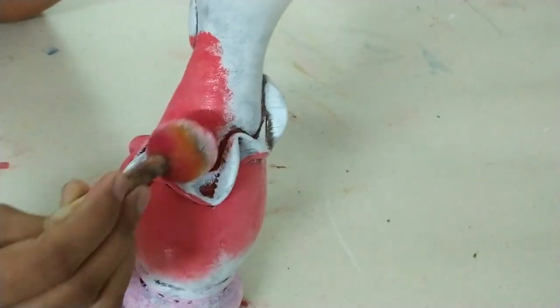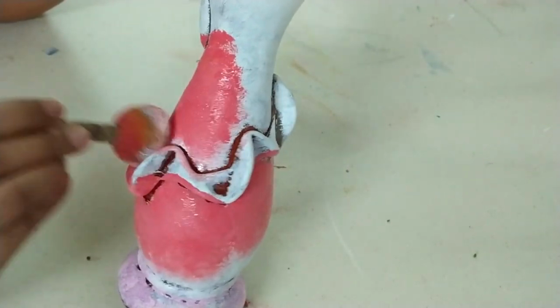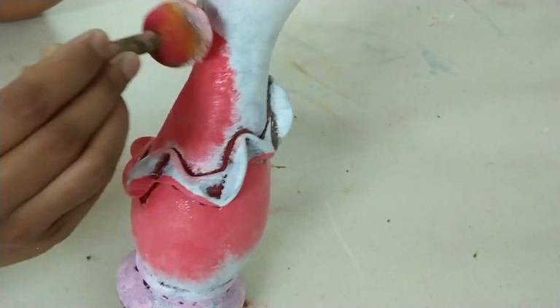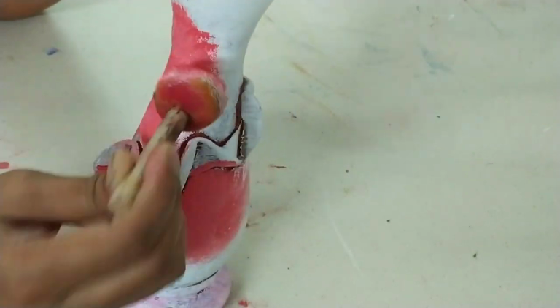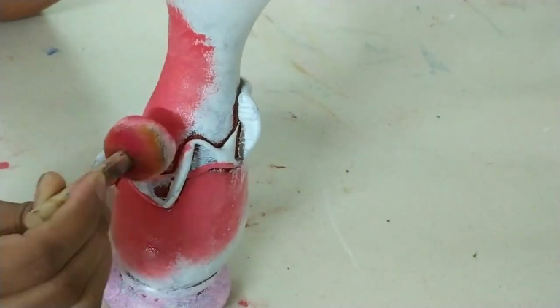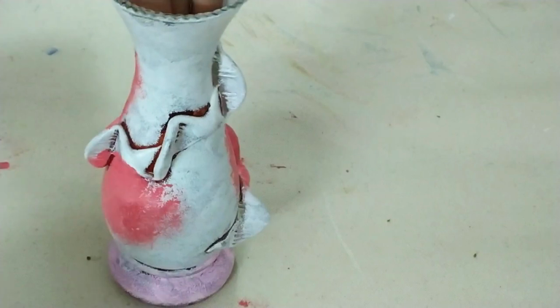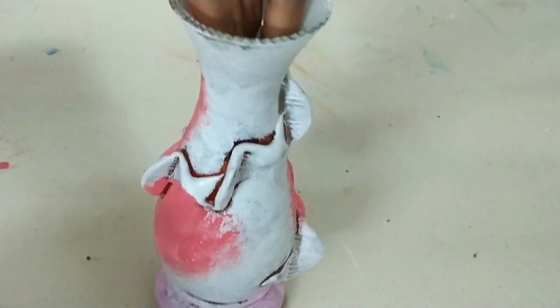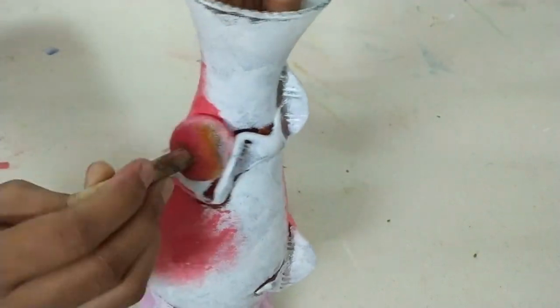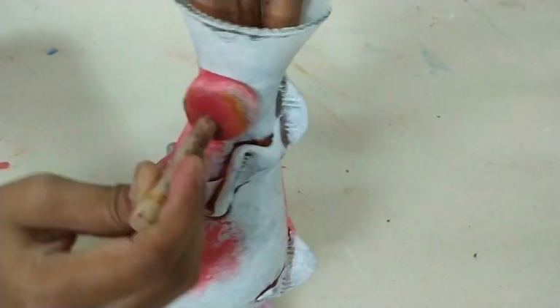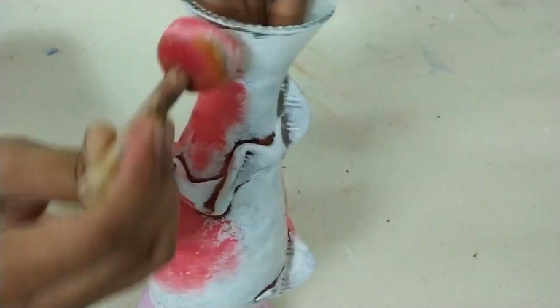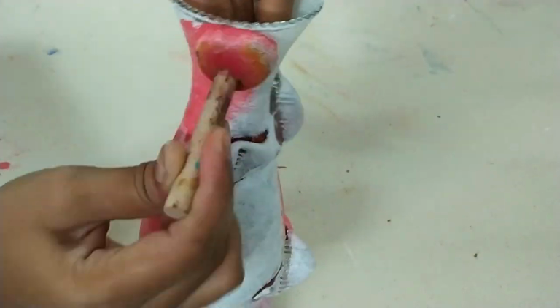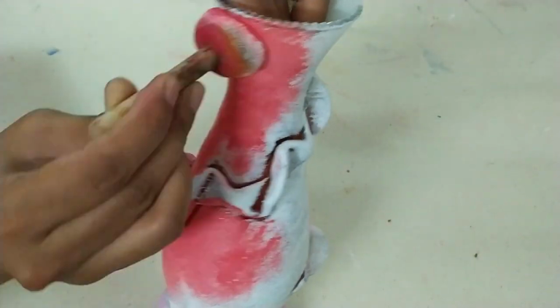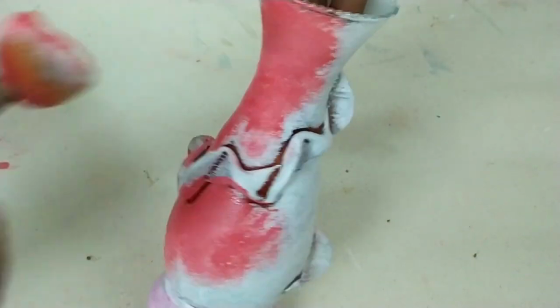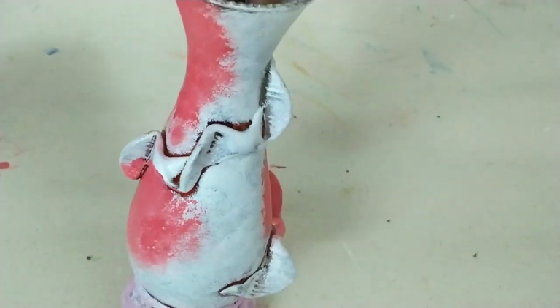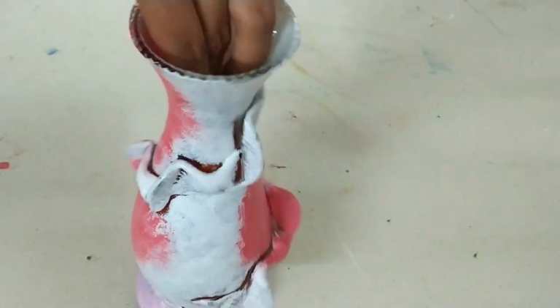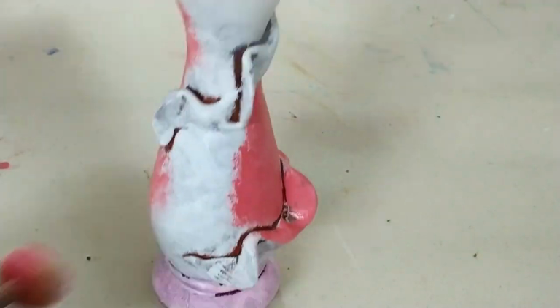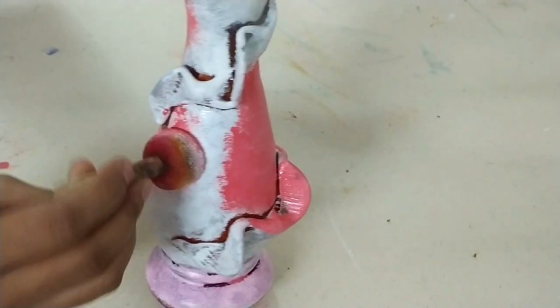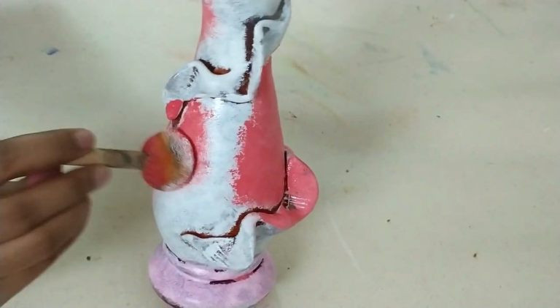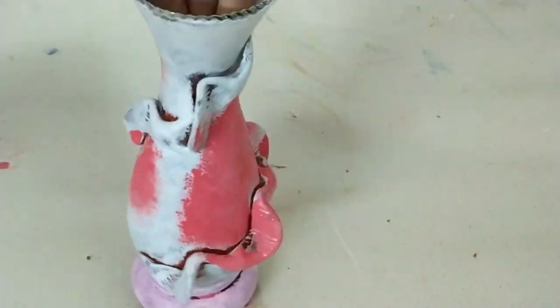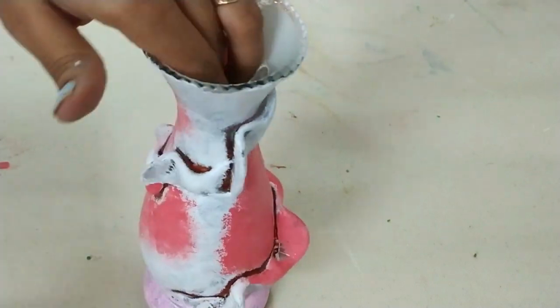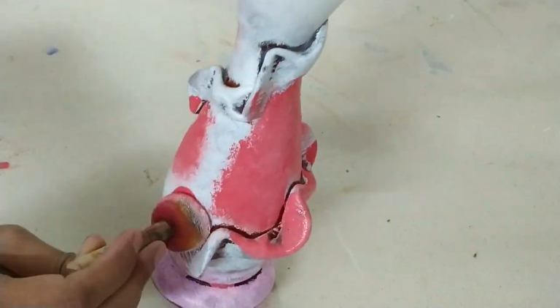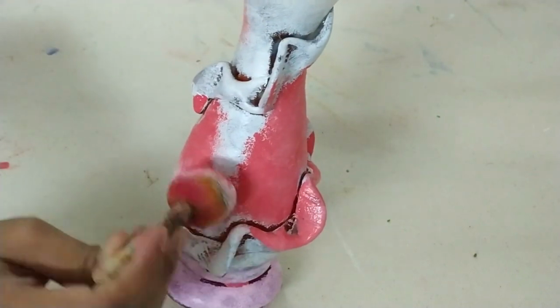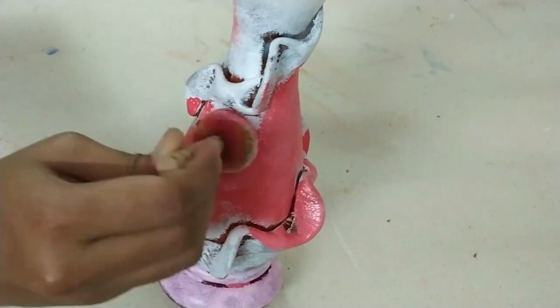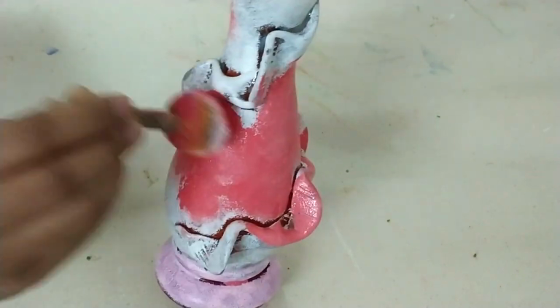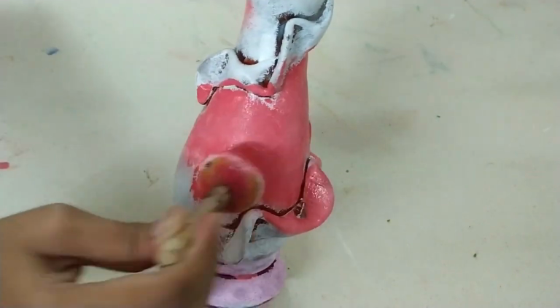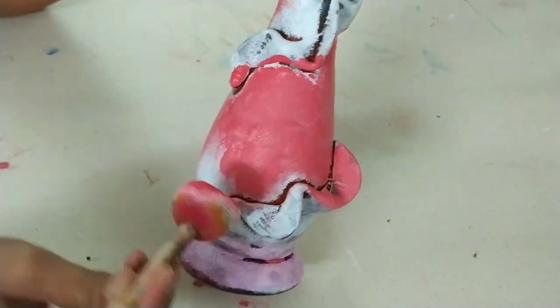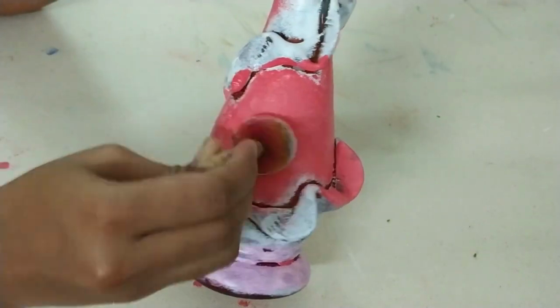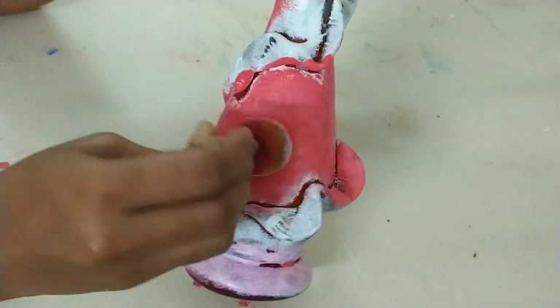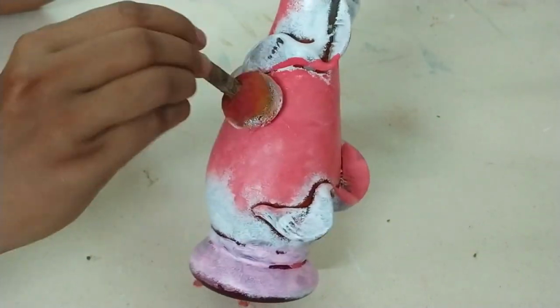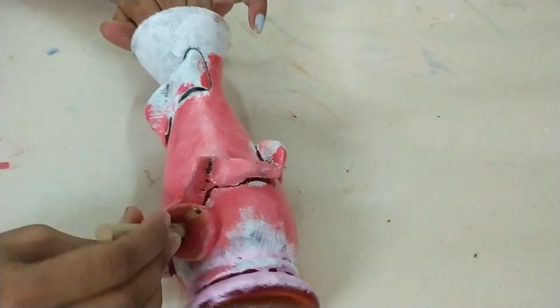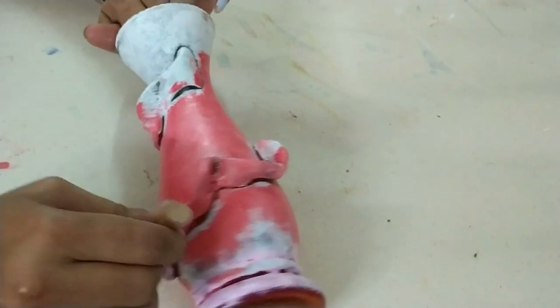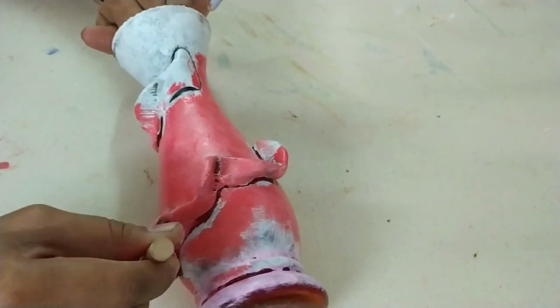I will paint it with a dark color, then with pink color. In this way, our flower vase will be ready.